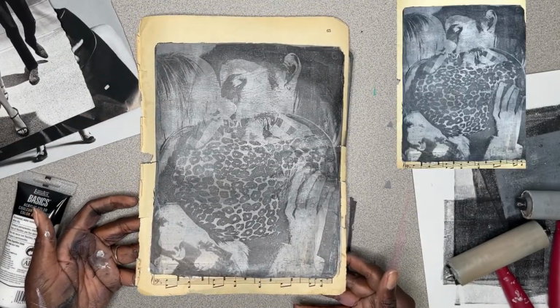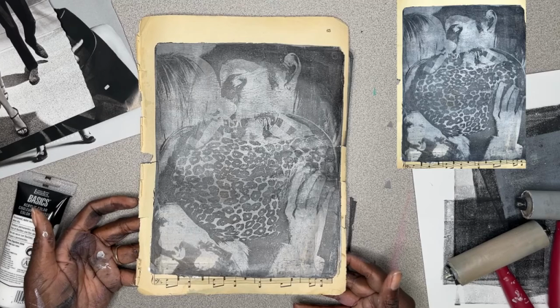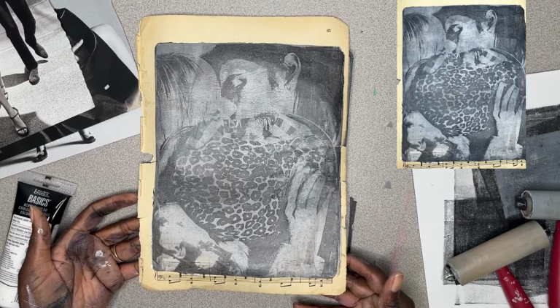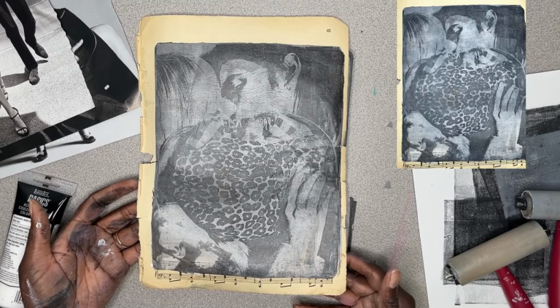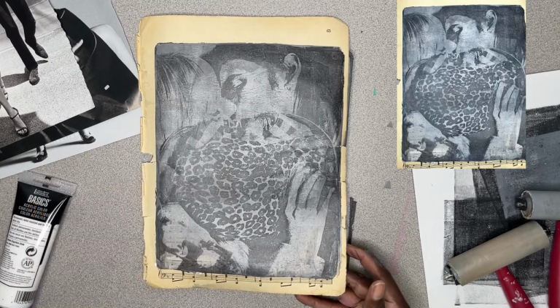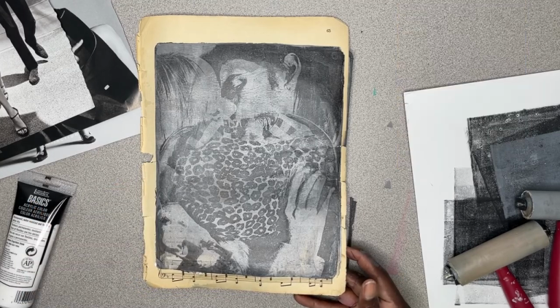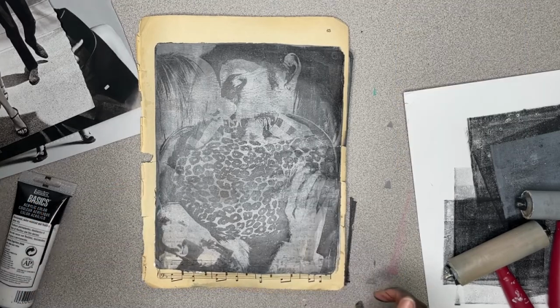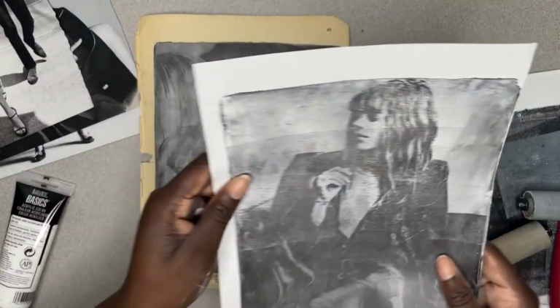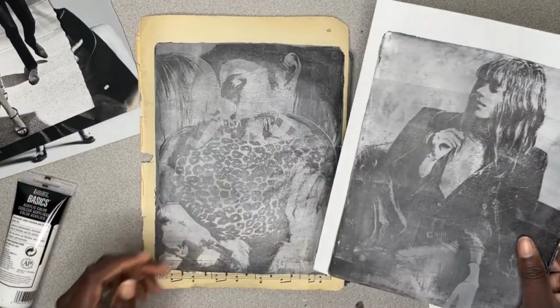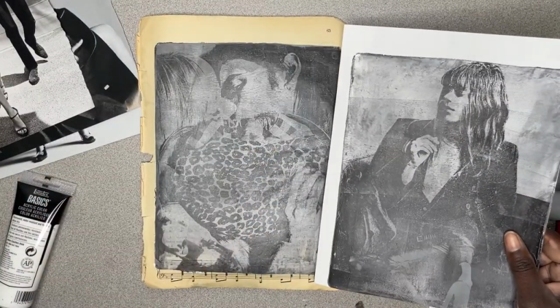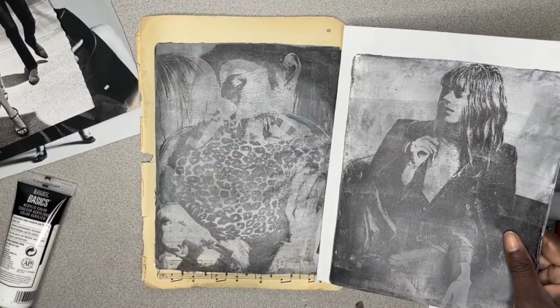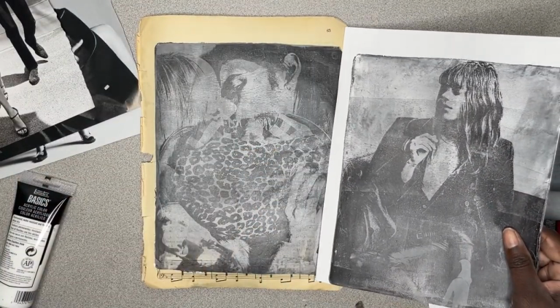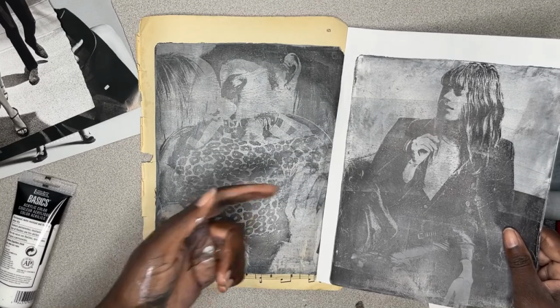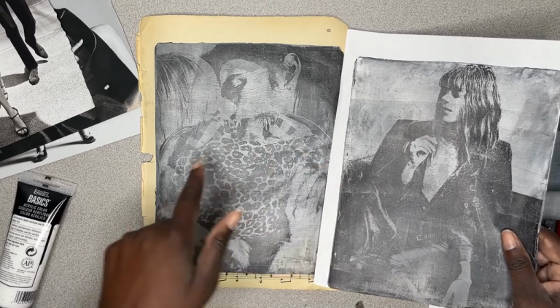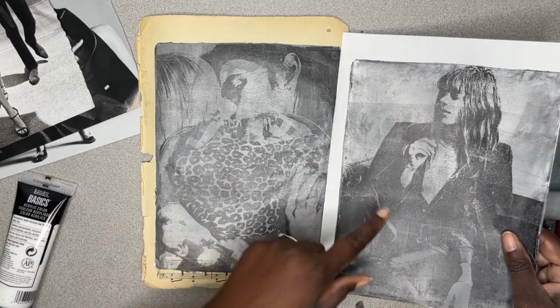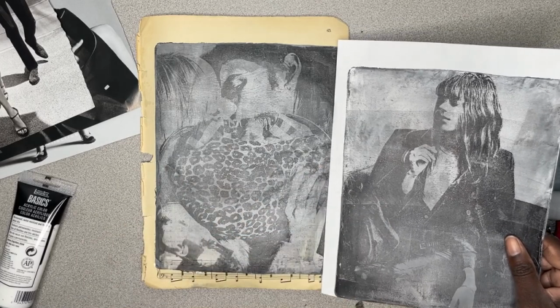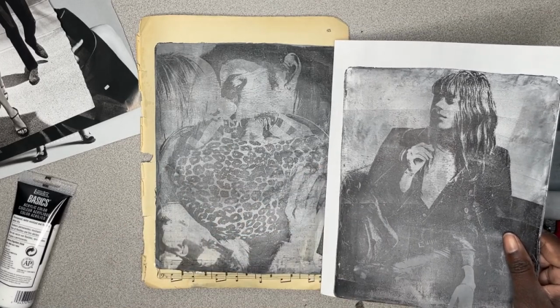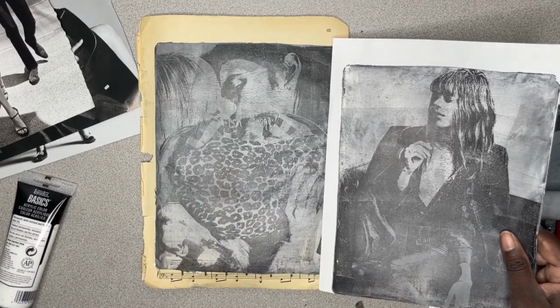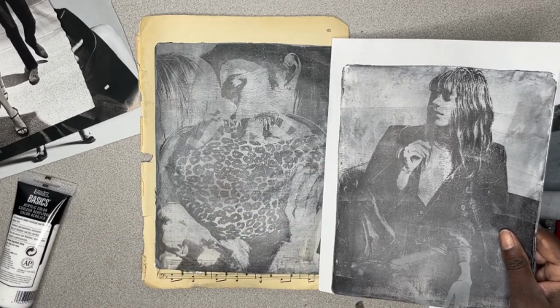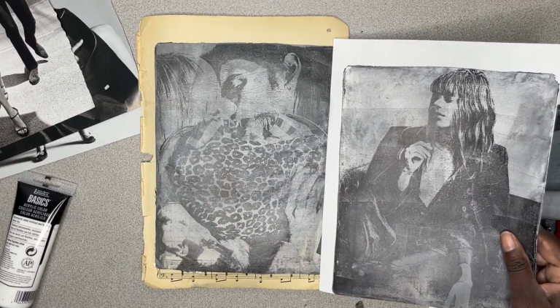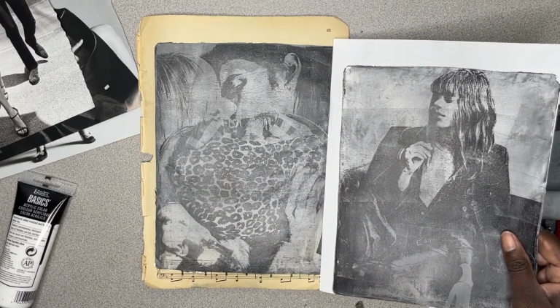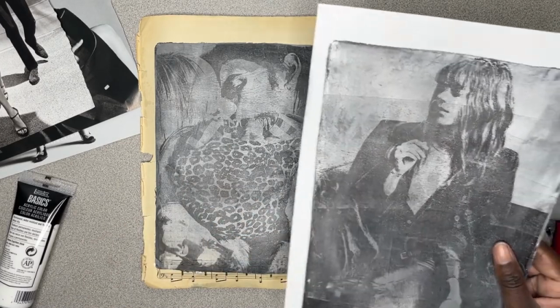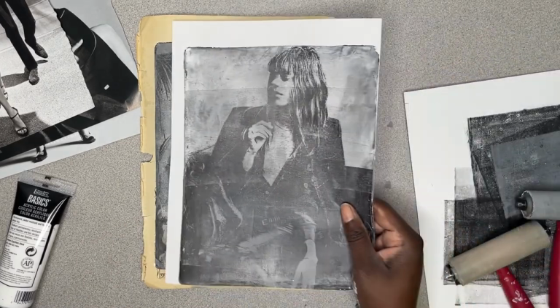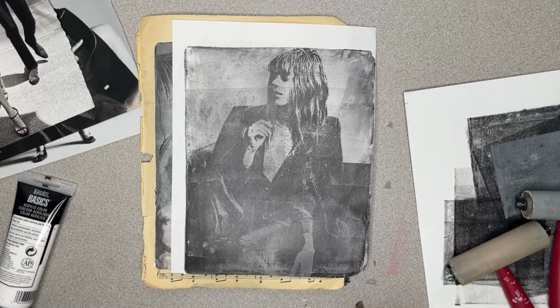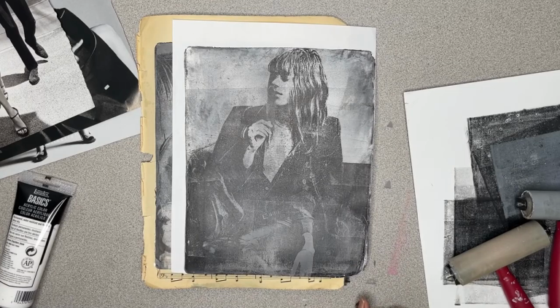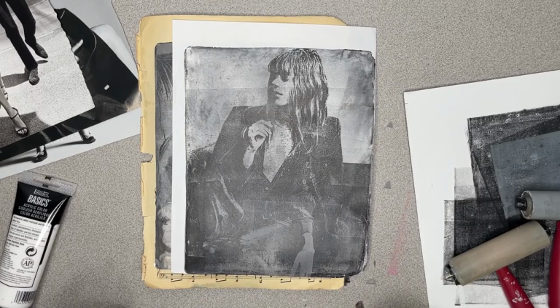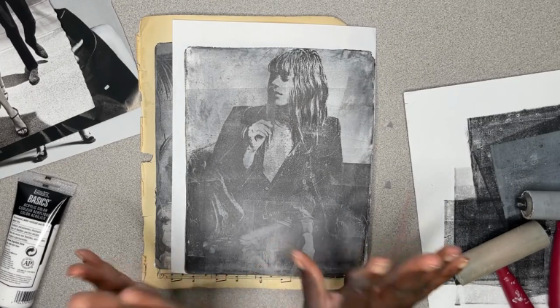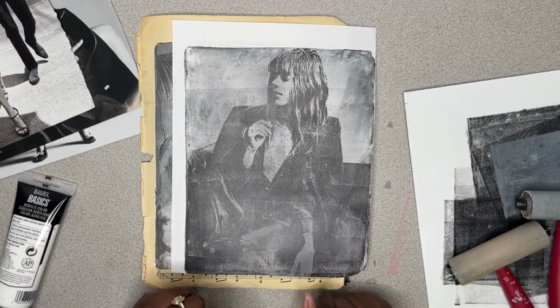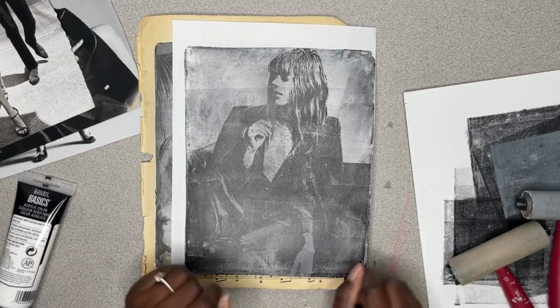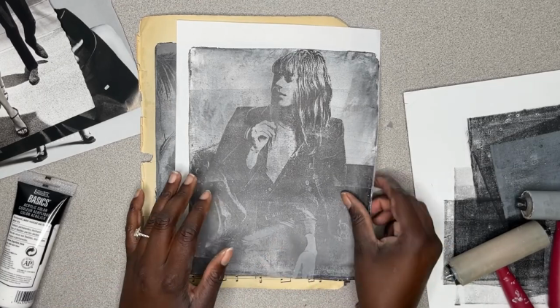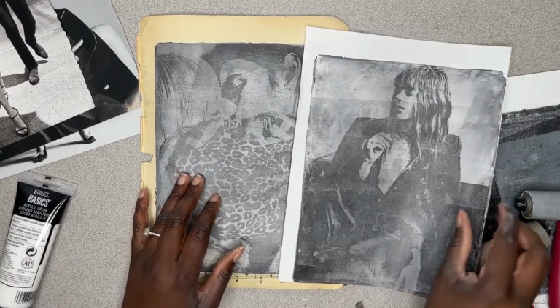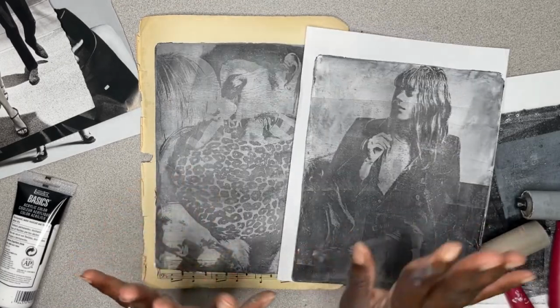Isn't that stunning? I created these two almost lifelike images using just black and white on the gel plate. Thank you guys so much for watching, and I'll see you in the next one. Bye.